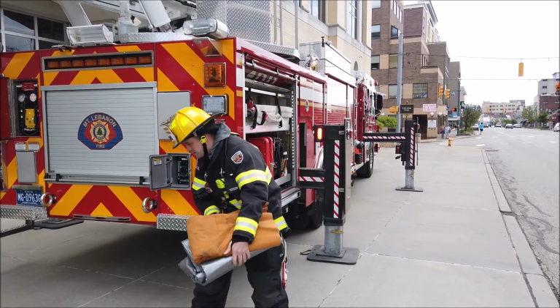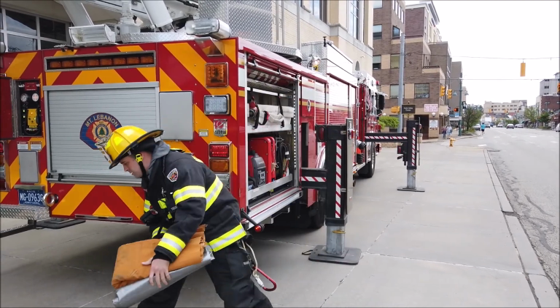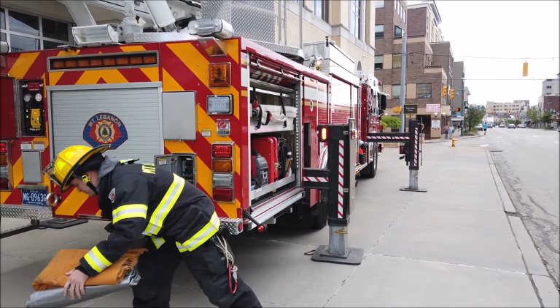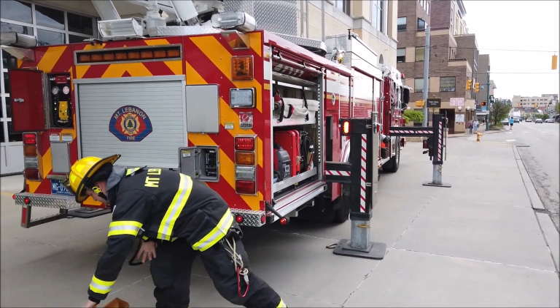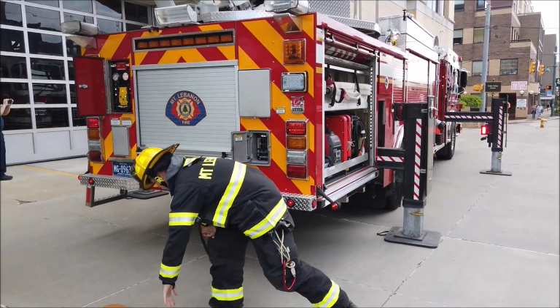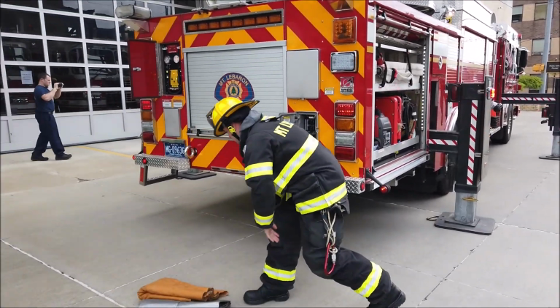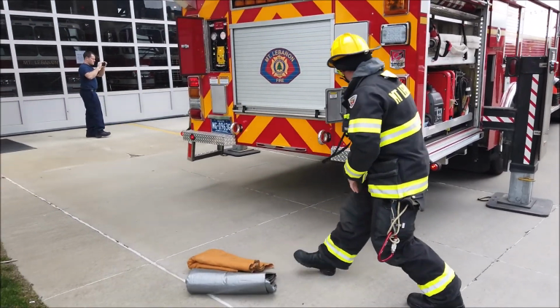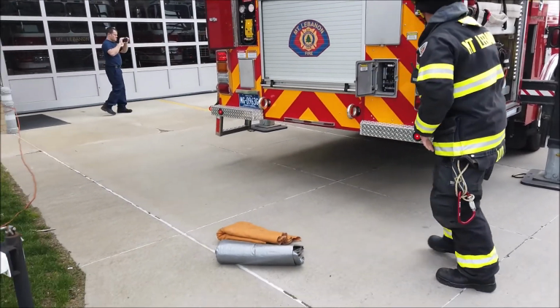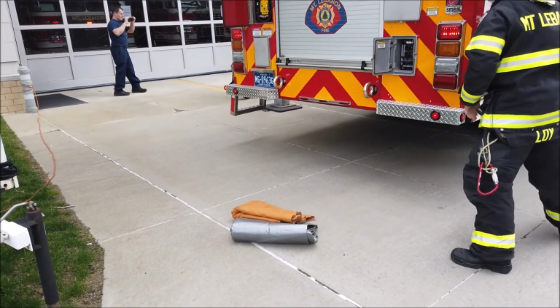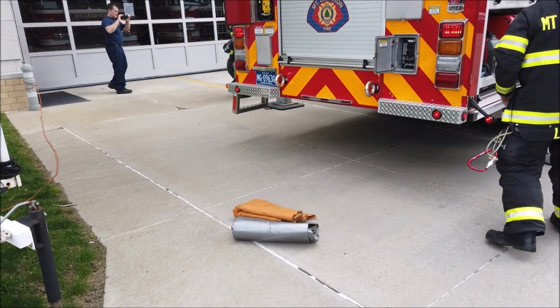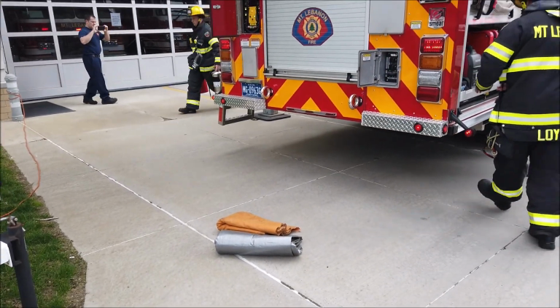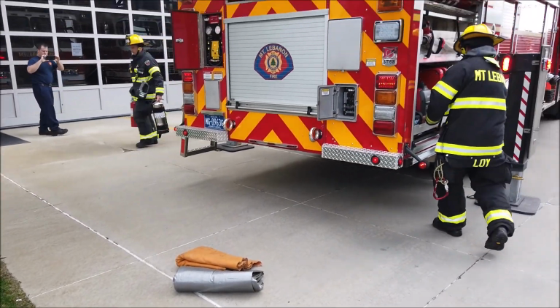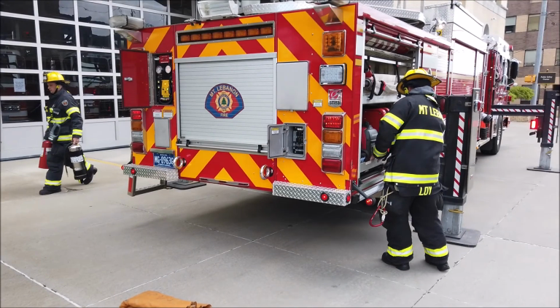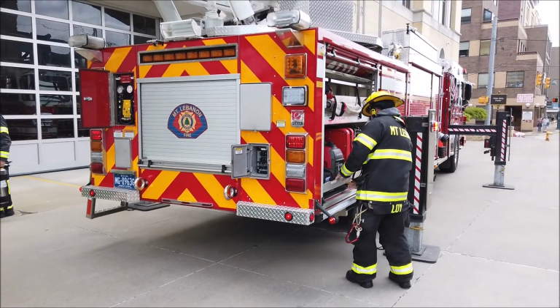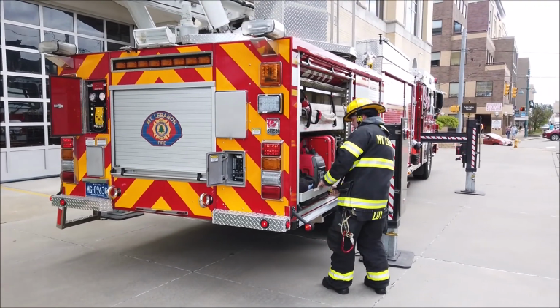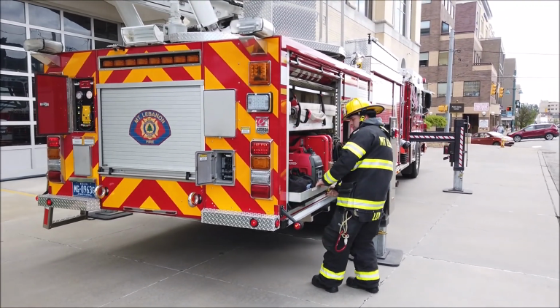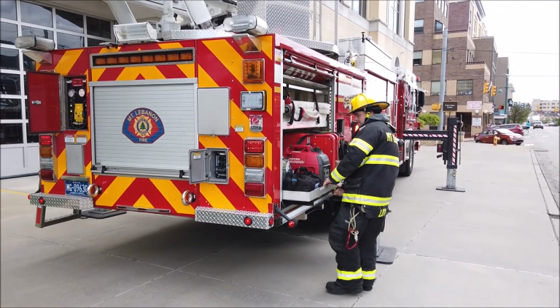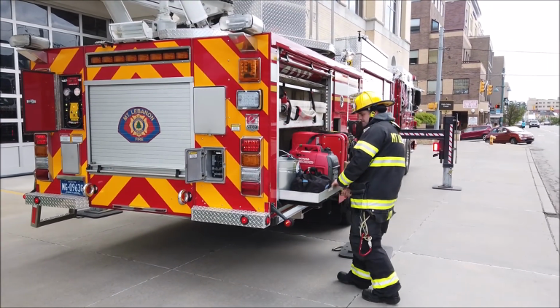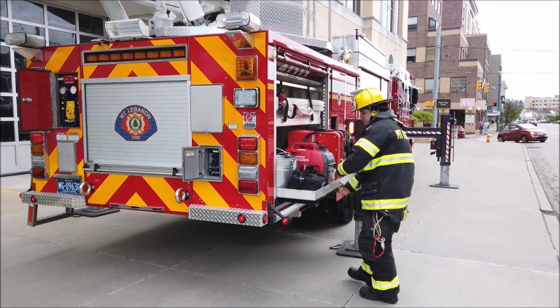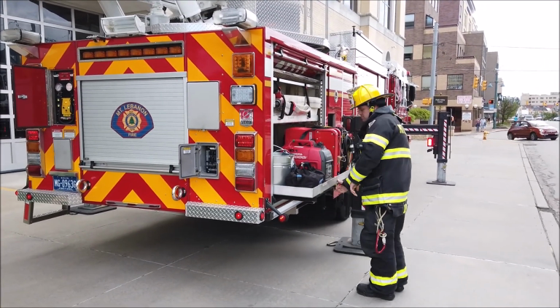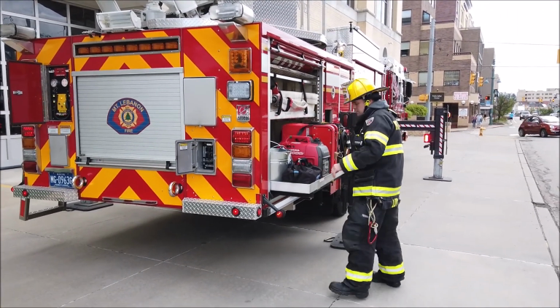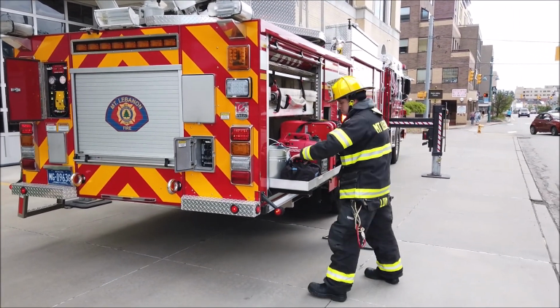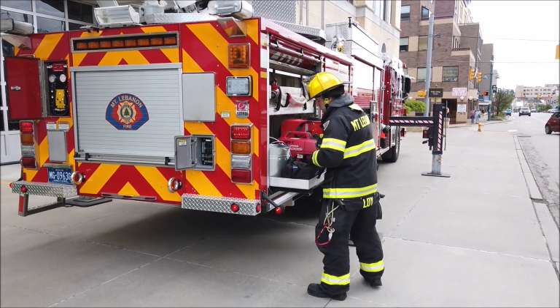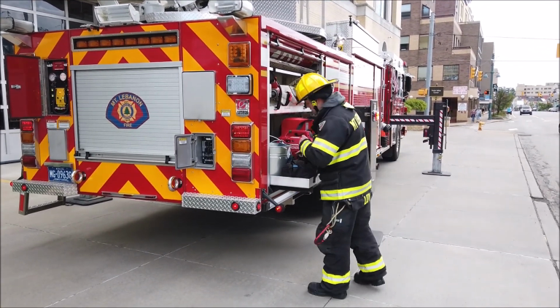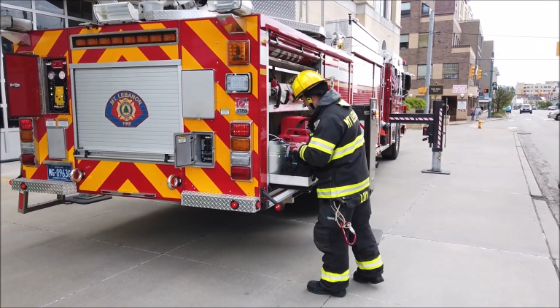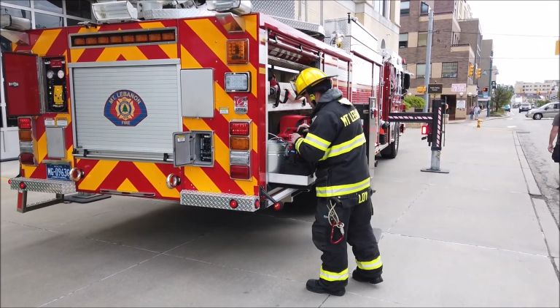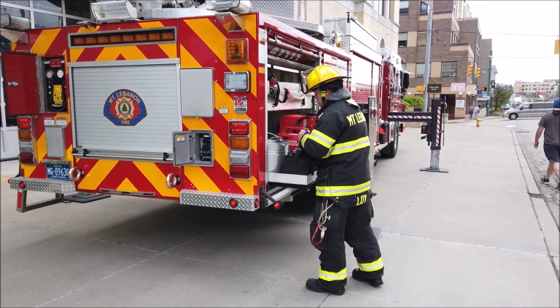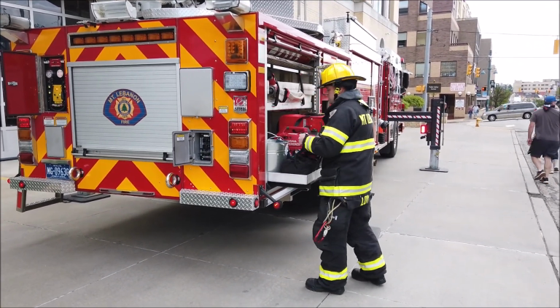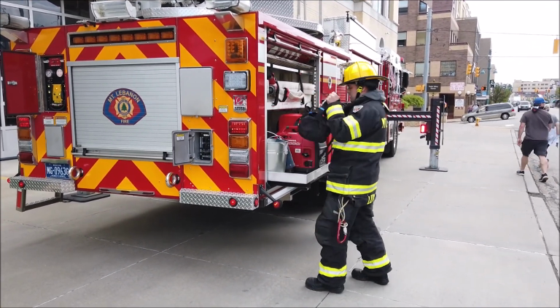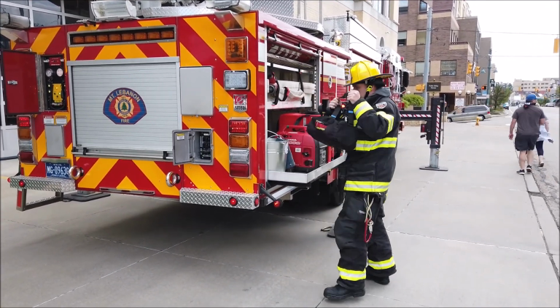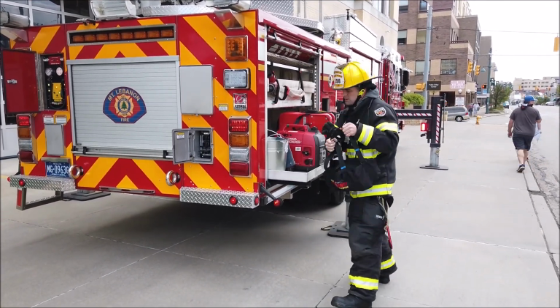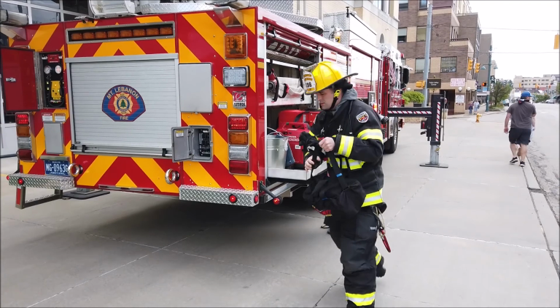The firefighters should remember to have a thermal imaging camera with them to check for hot spots, because if a chimney fire gets outside of the flue, we now have a house fire.